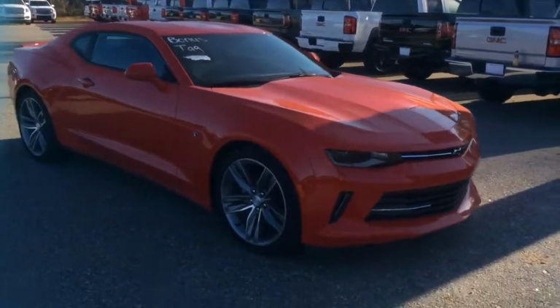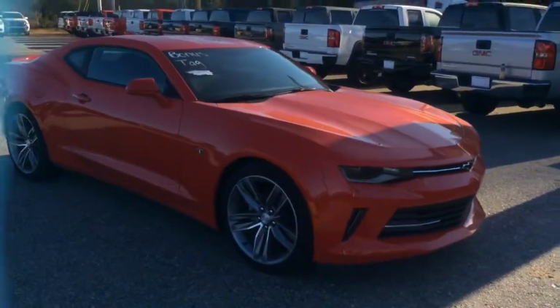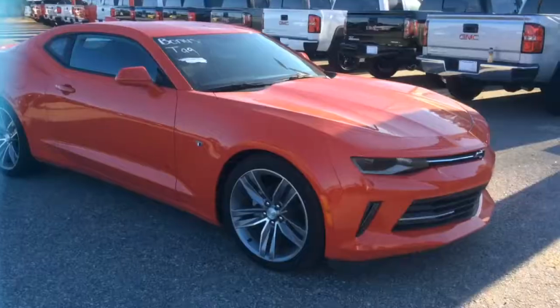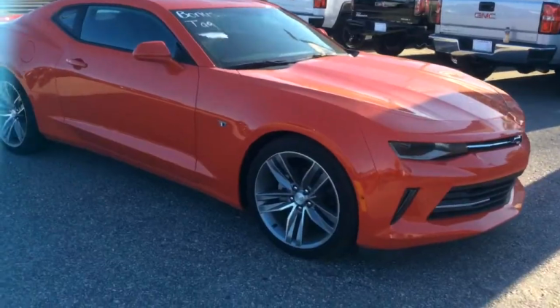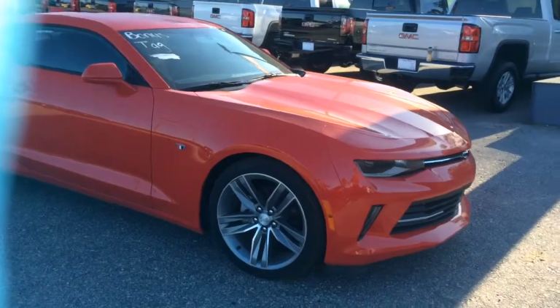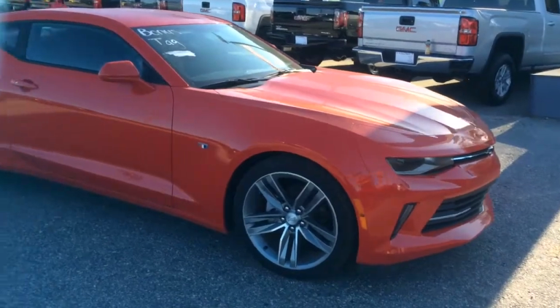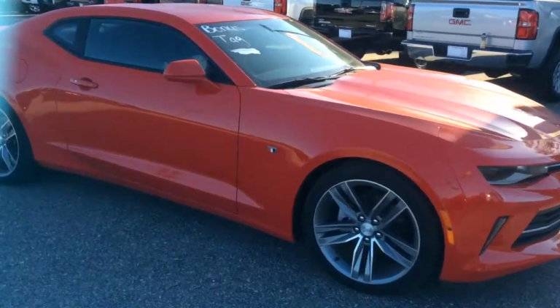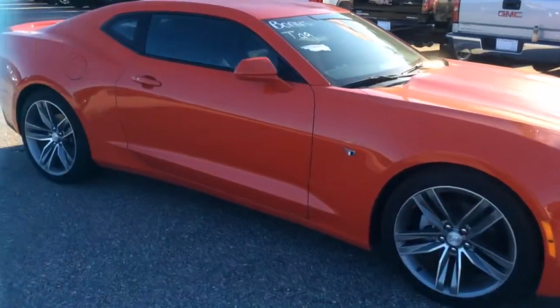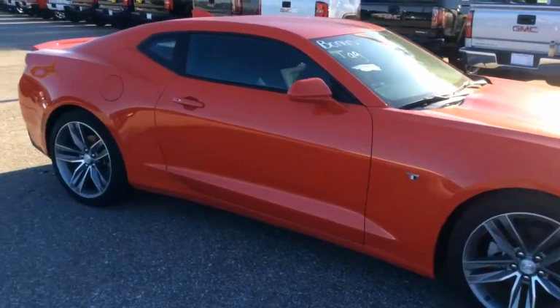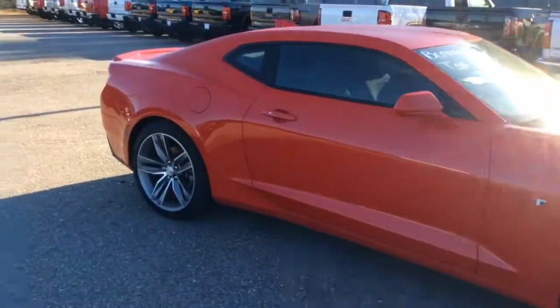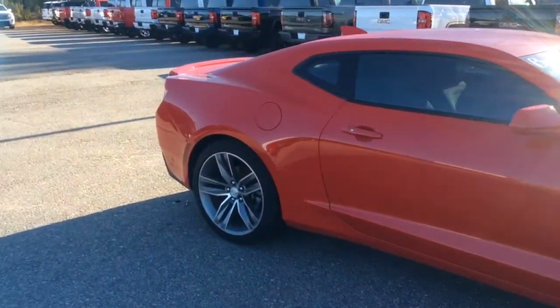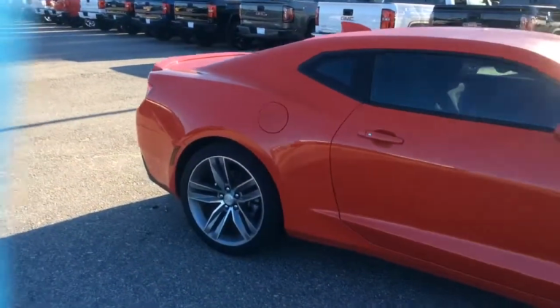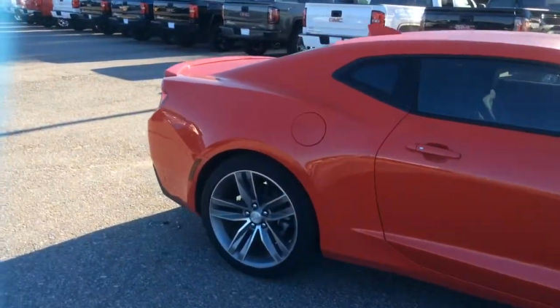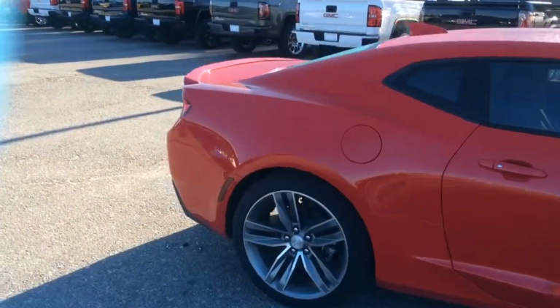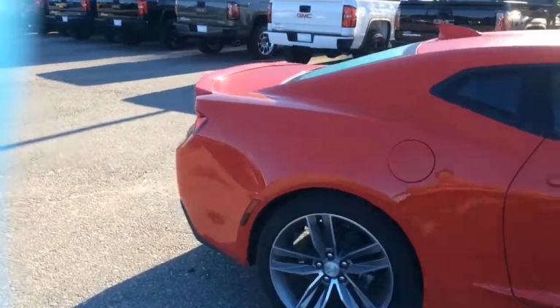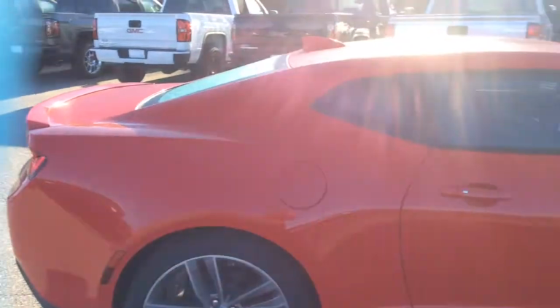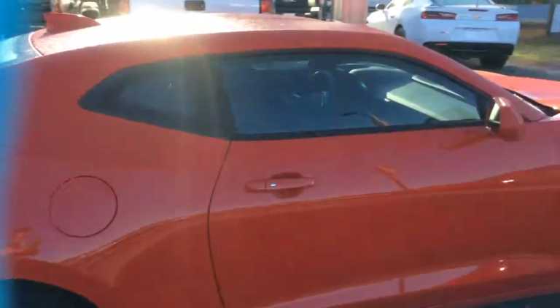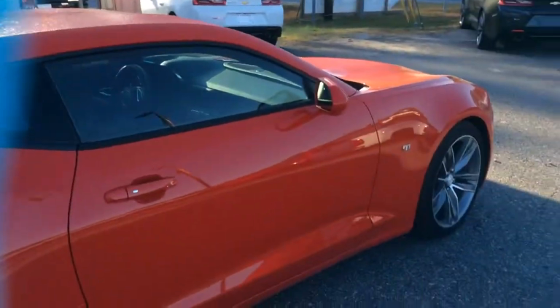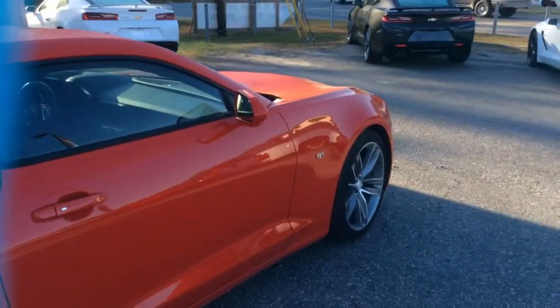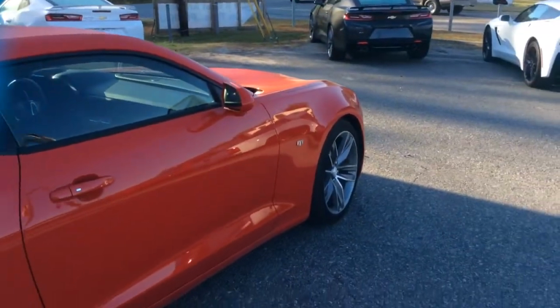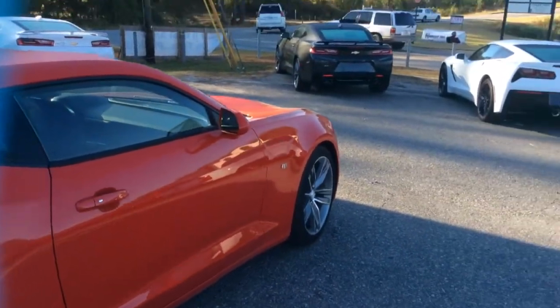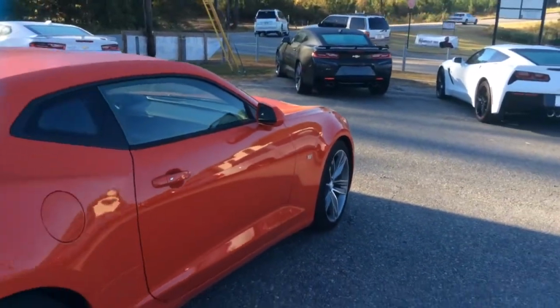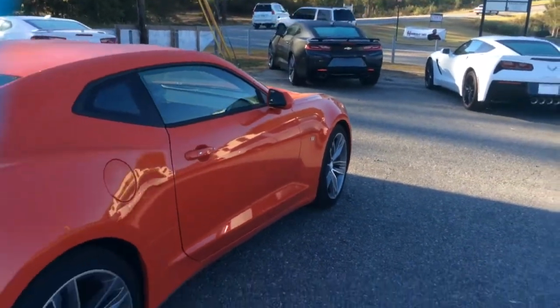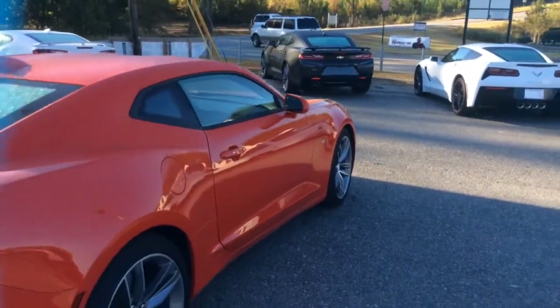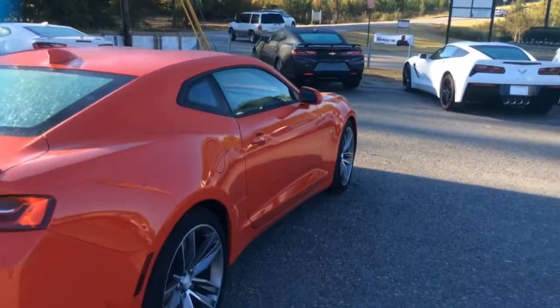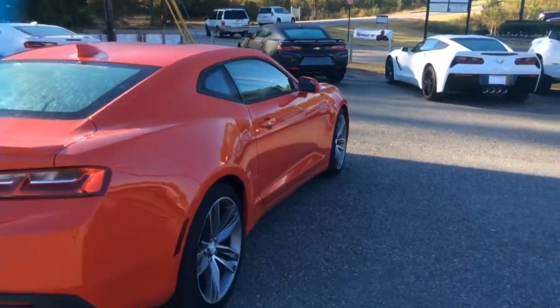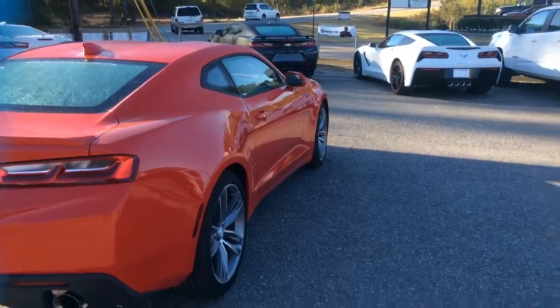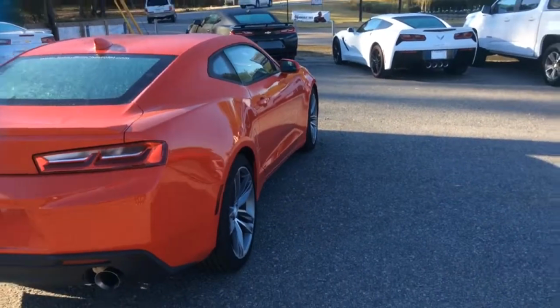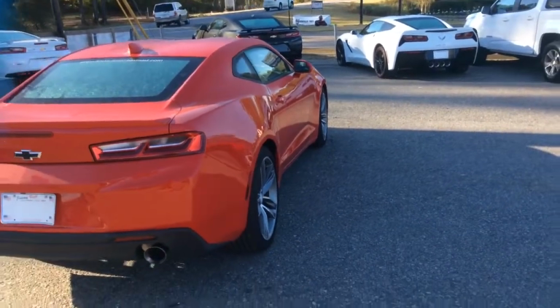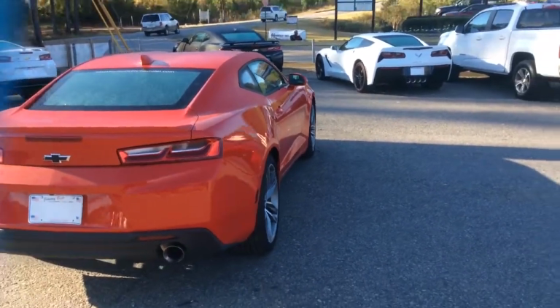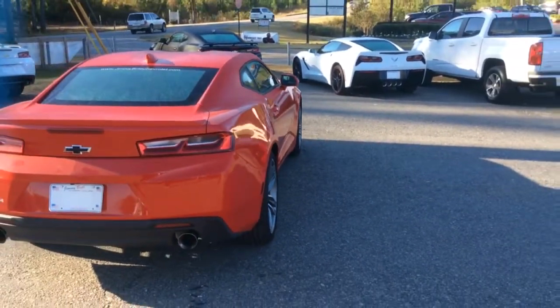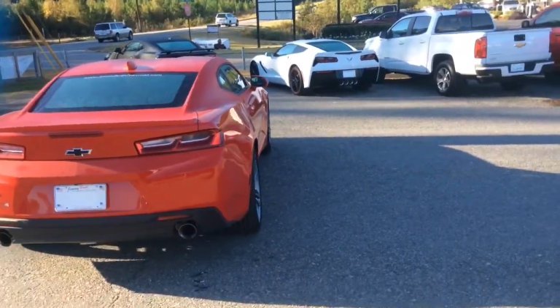So I wanted to come out here real quick and make you a real nice little walk-around video of this beautiful vehicle, to give you a little bit better of a look at it than what you can see online.